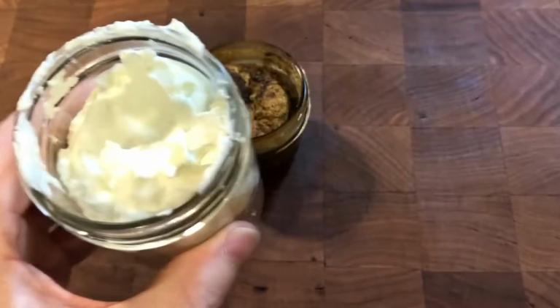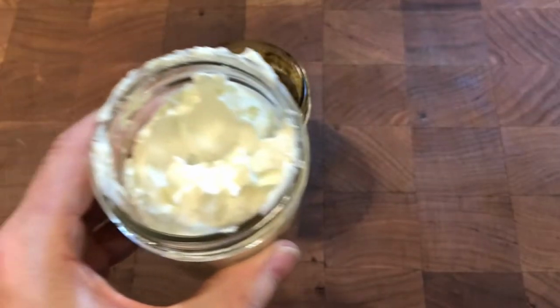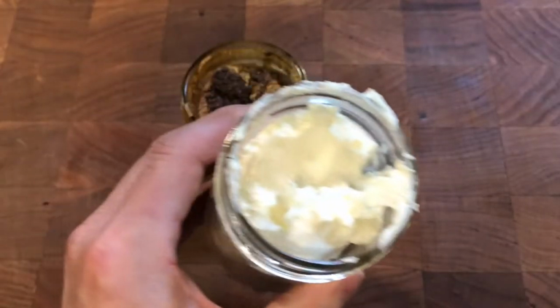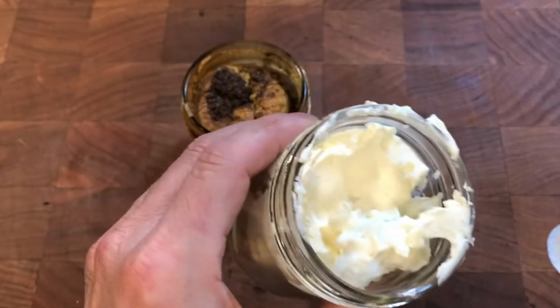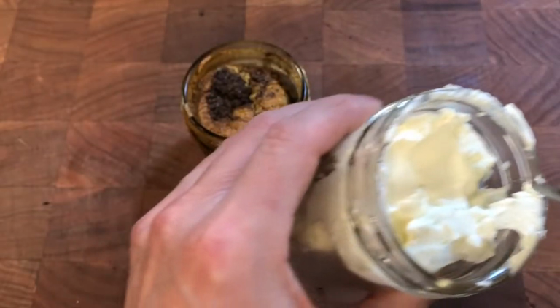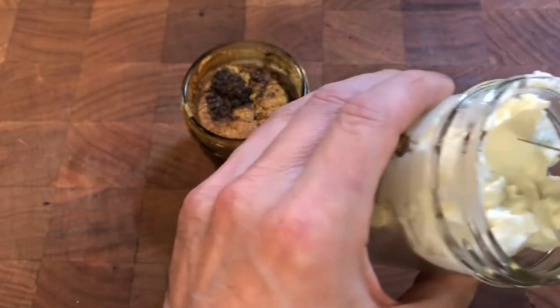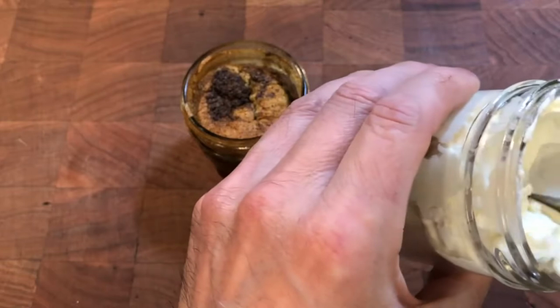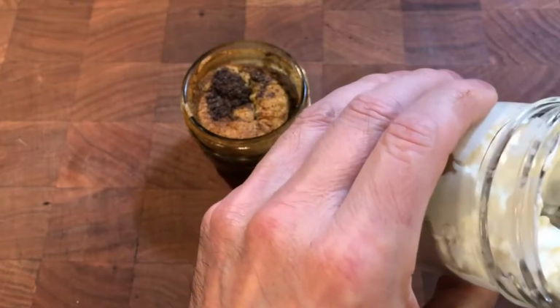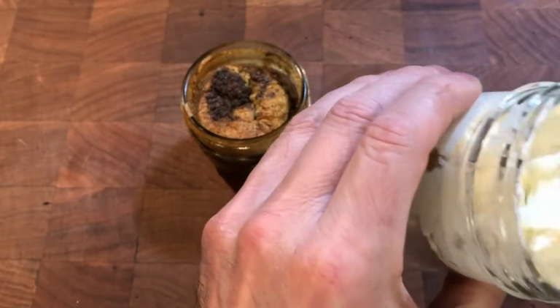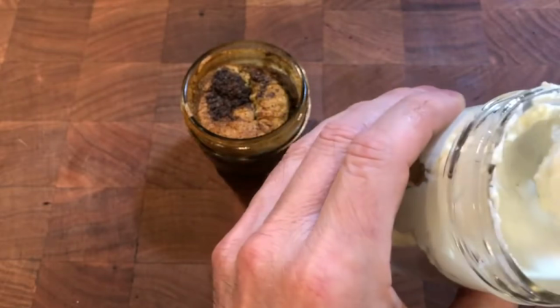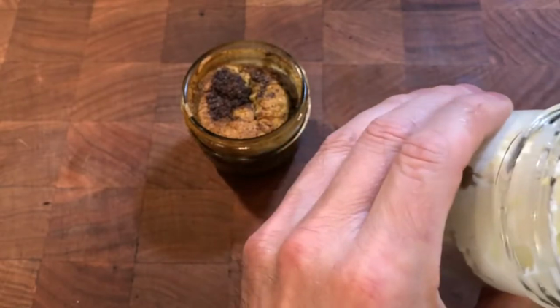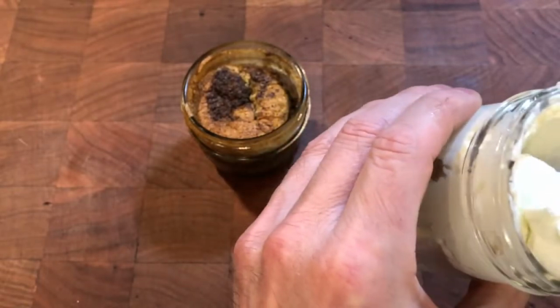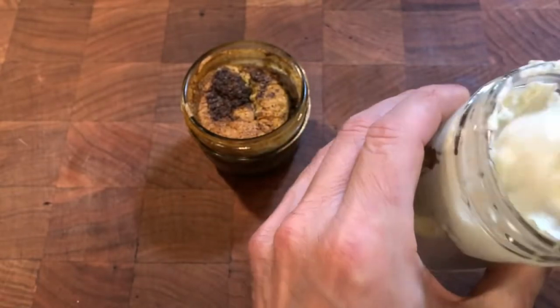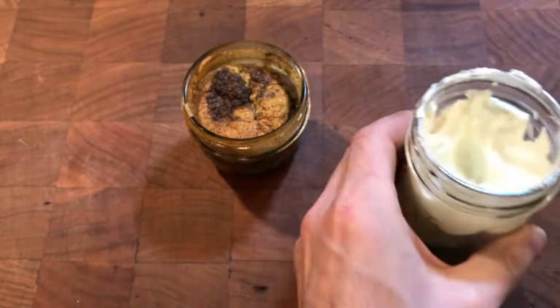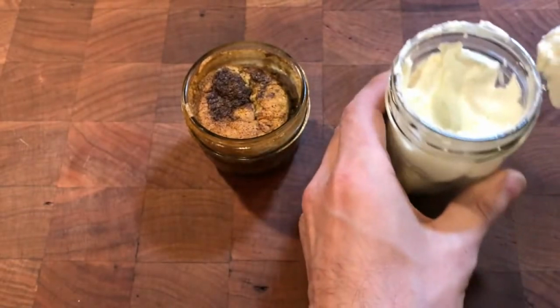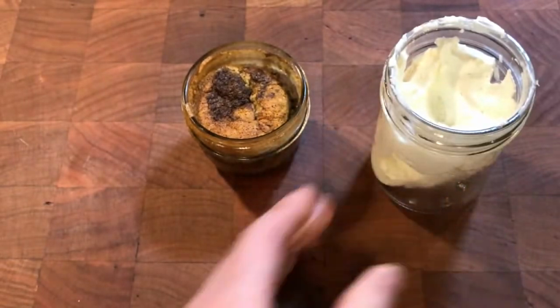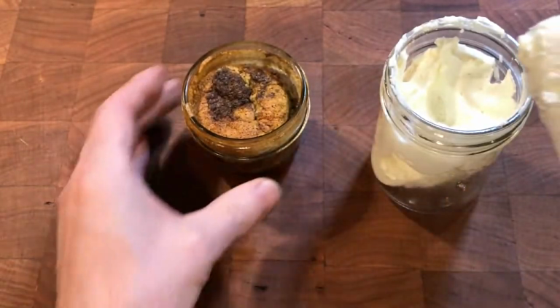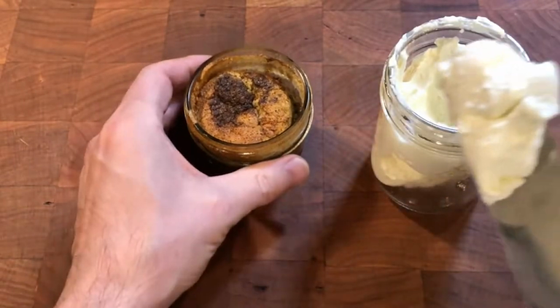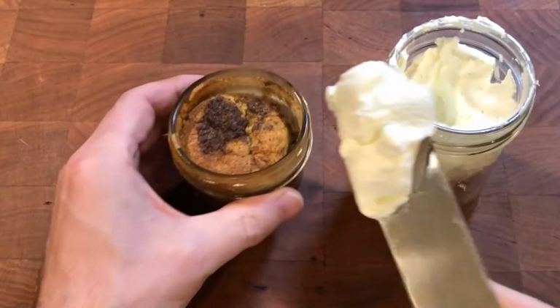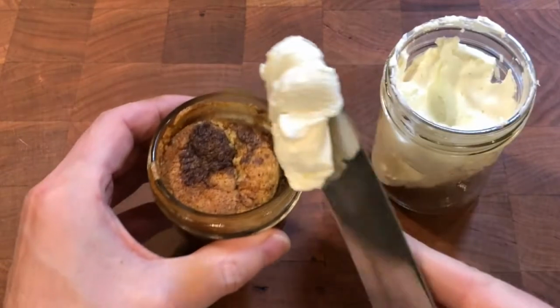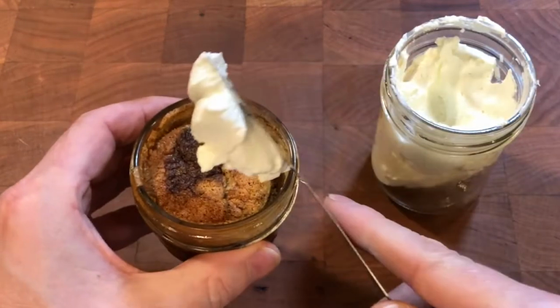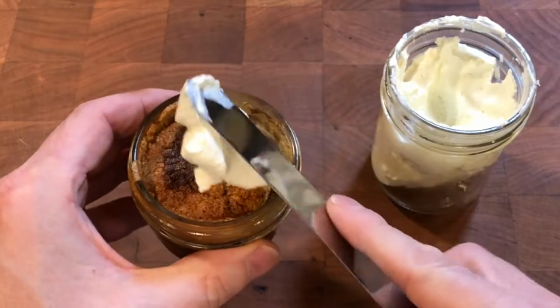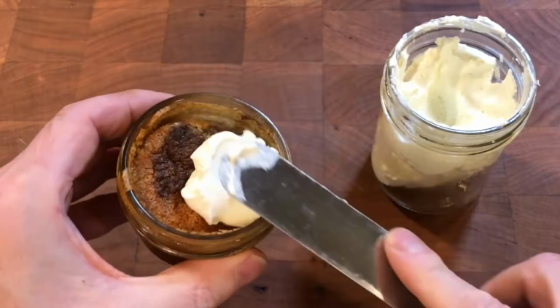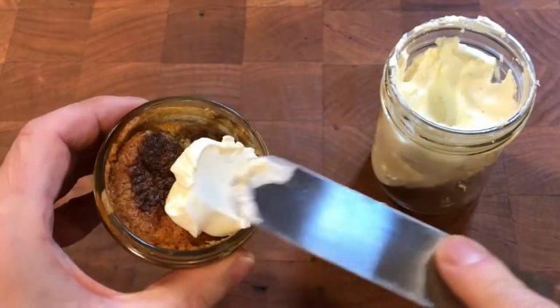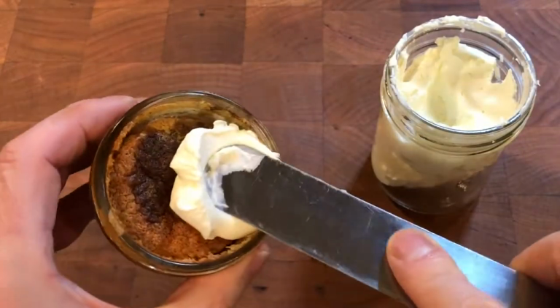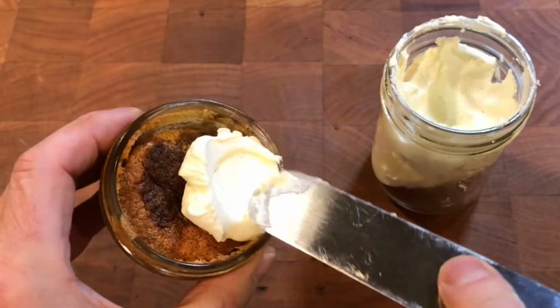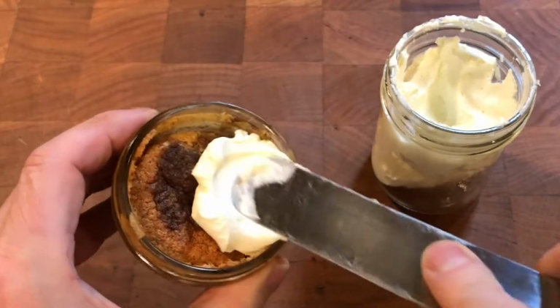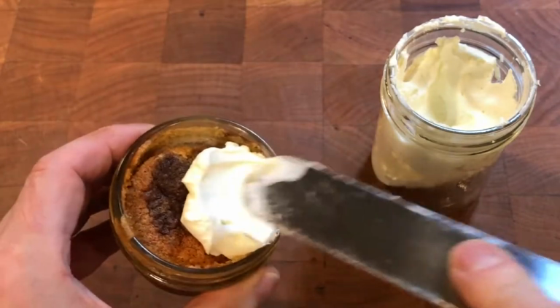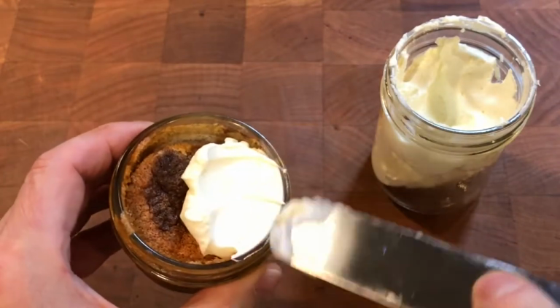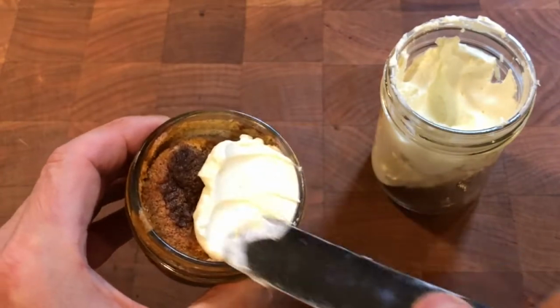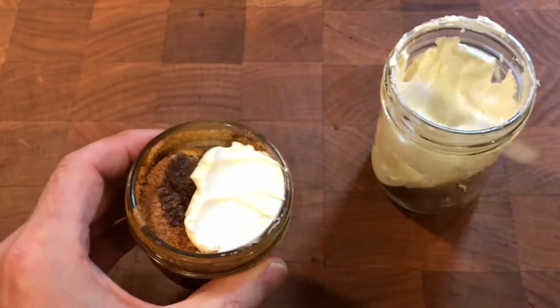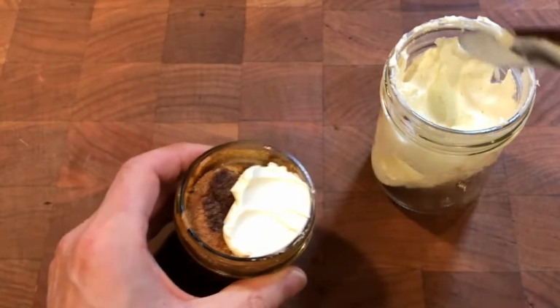The frosting is made with homemade mascarpone cheese and the same amount of cream is added to it and whipped stiff with rum sugar to create an ultra rich frosting.